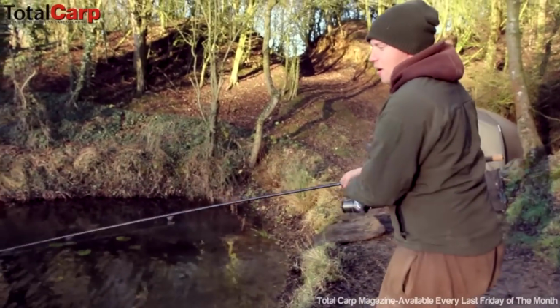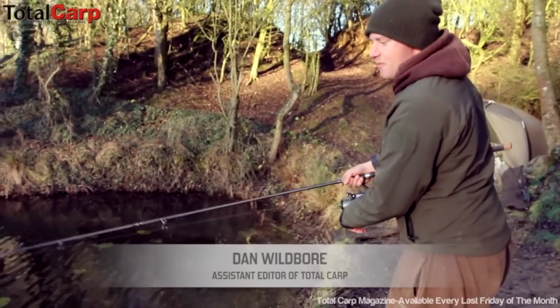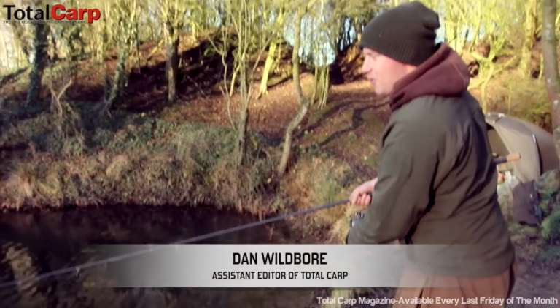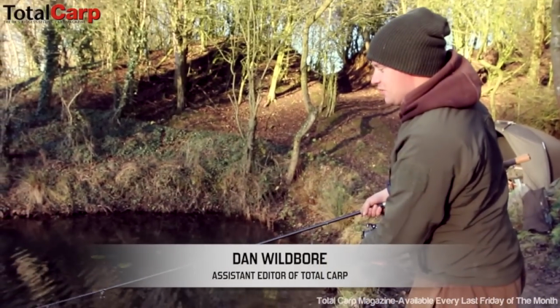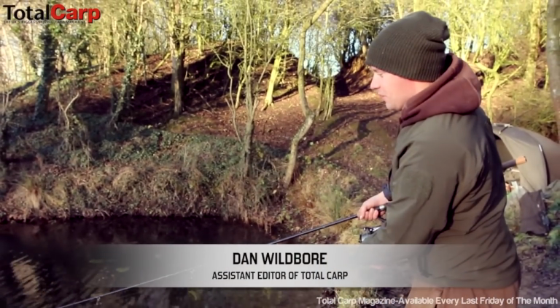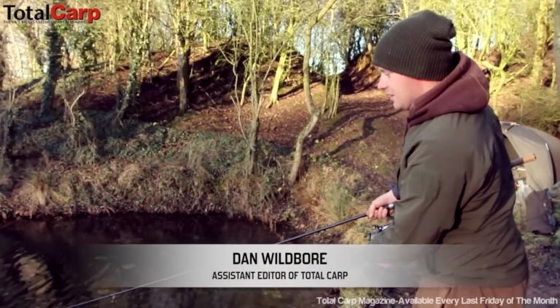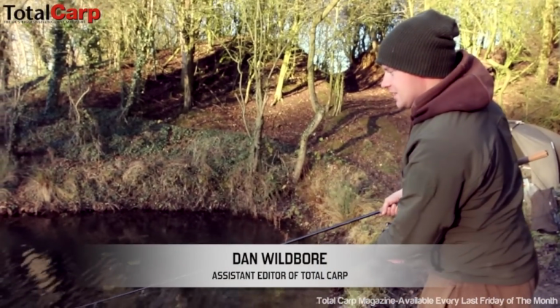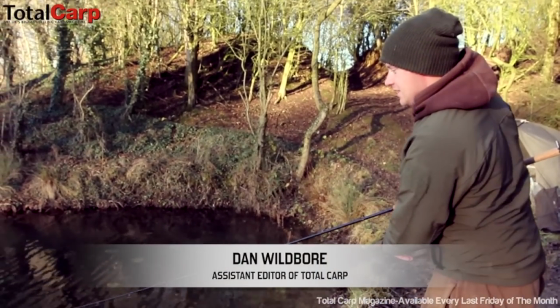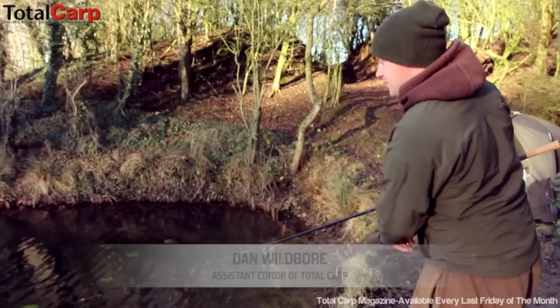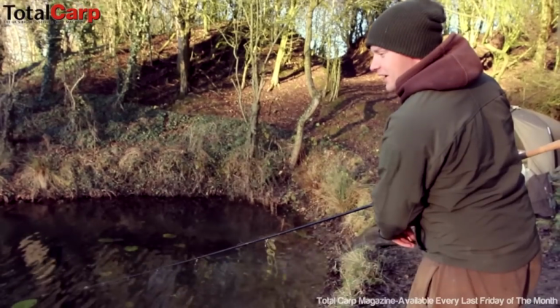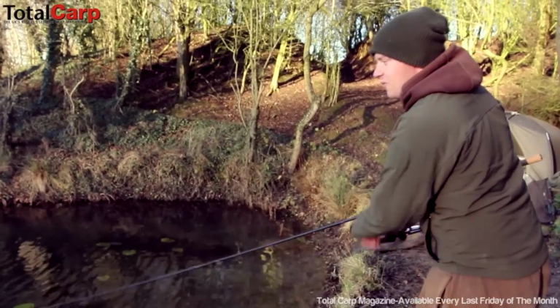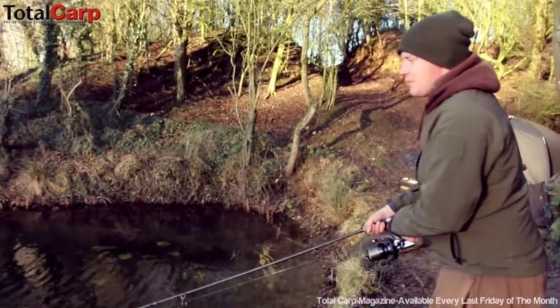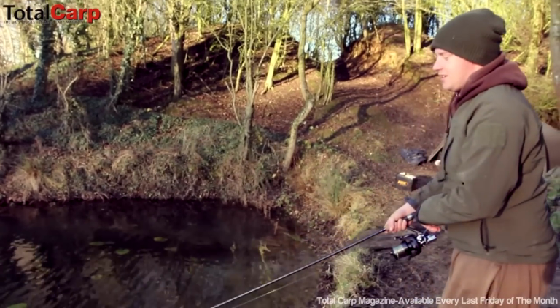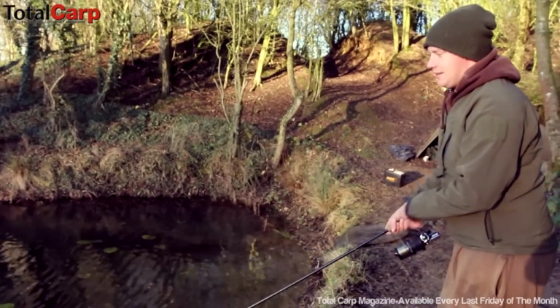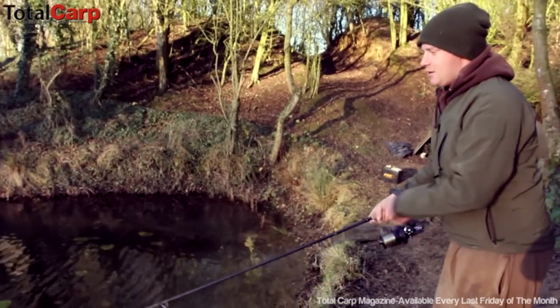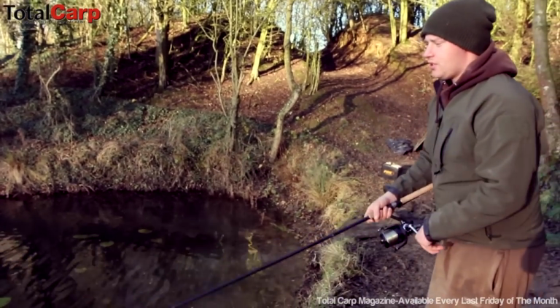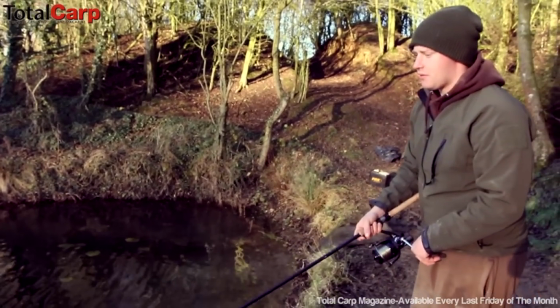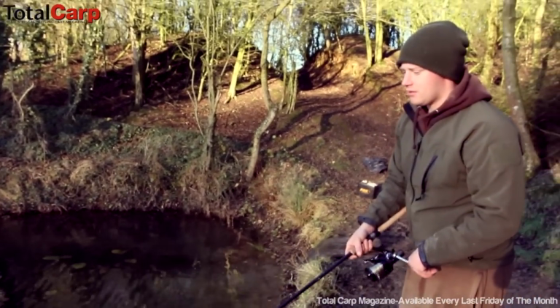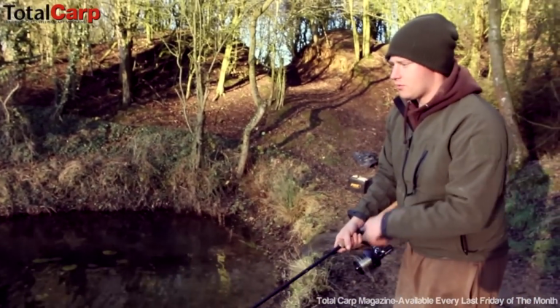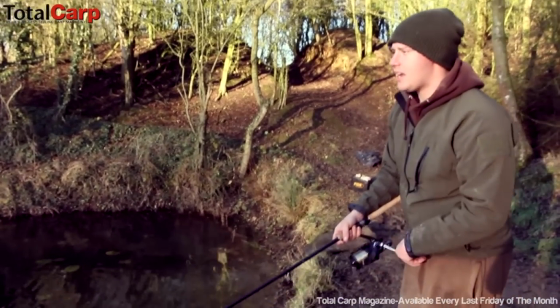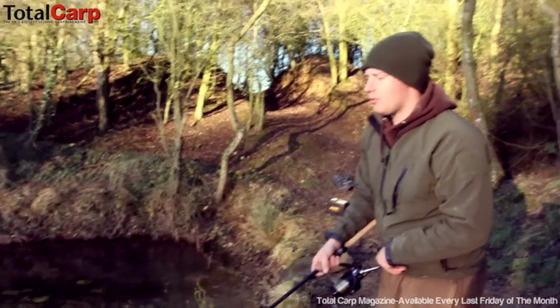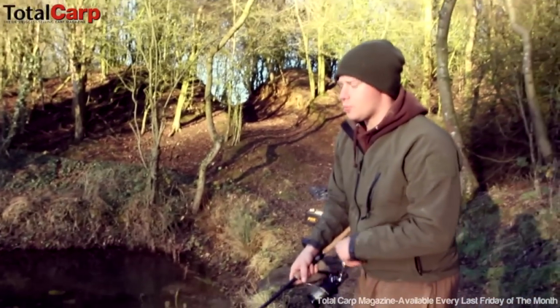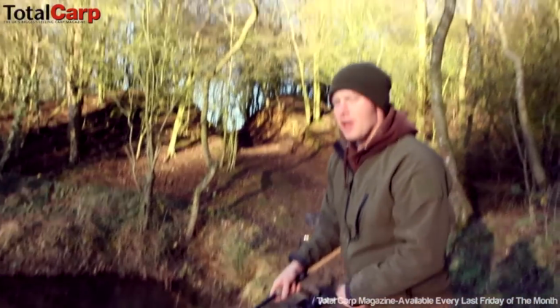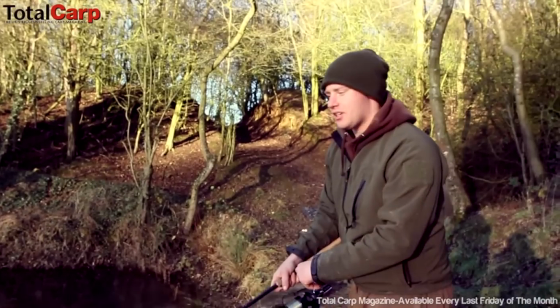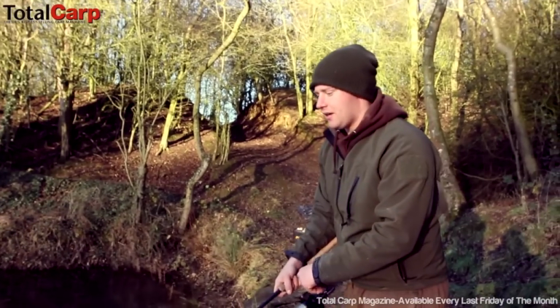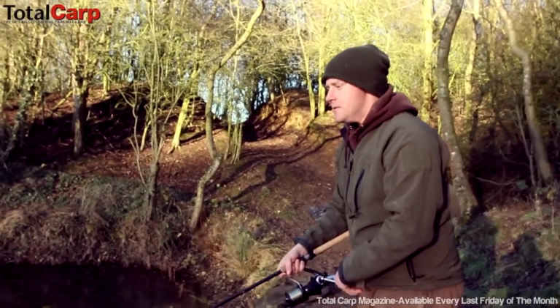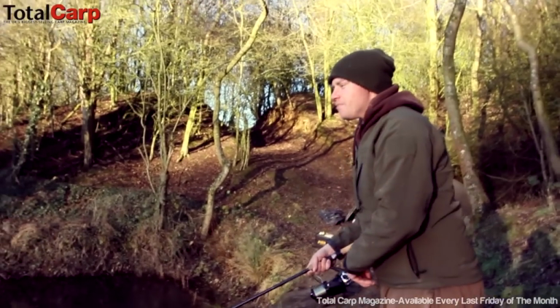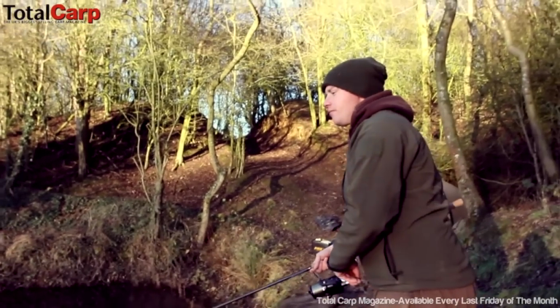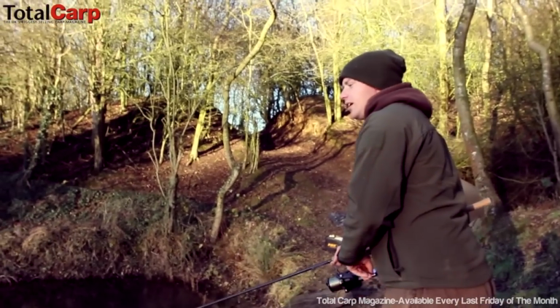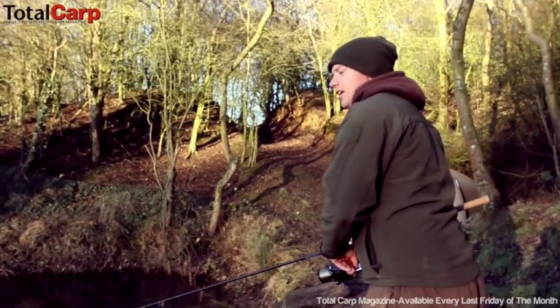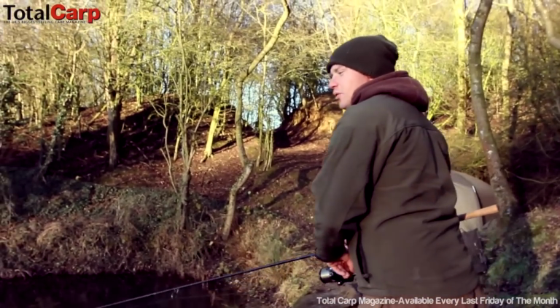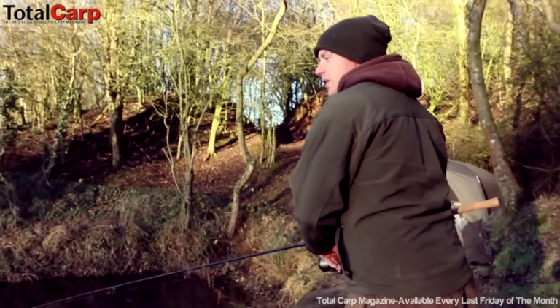I'm here at Mill Farm doing a feature on the turtle carp. It's bitterly cold northeasterly winds, fishing with zig rigs — 18 foot of water, putting 13 foot zigs out there, and it's been non-stop all day.